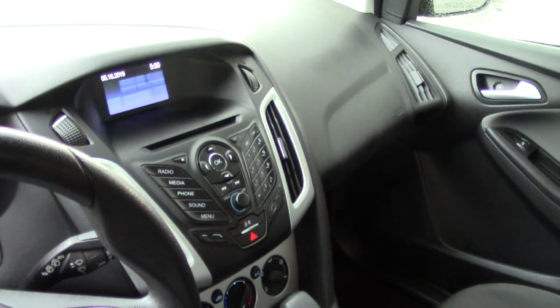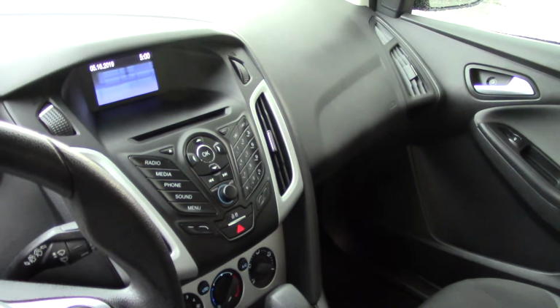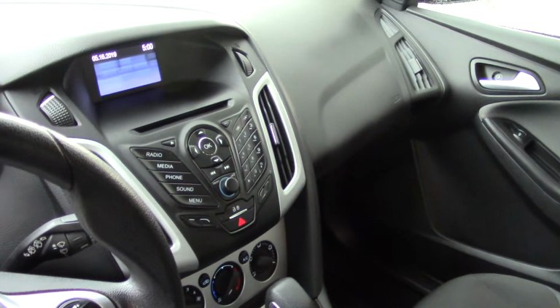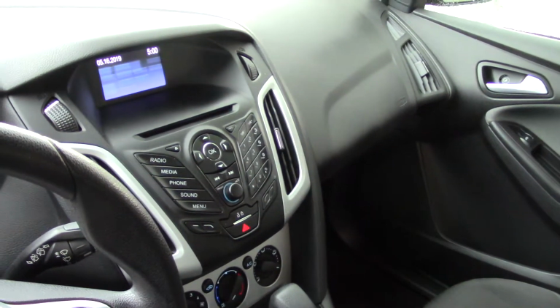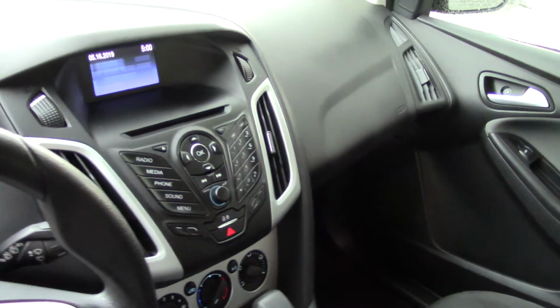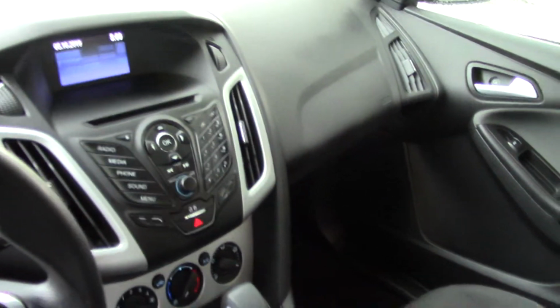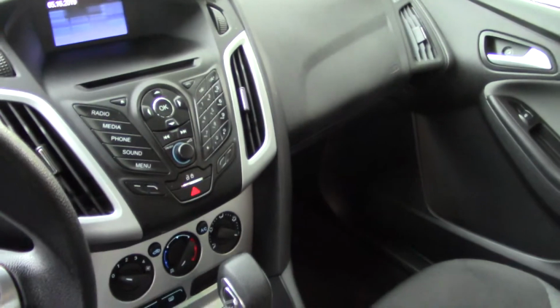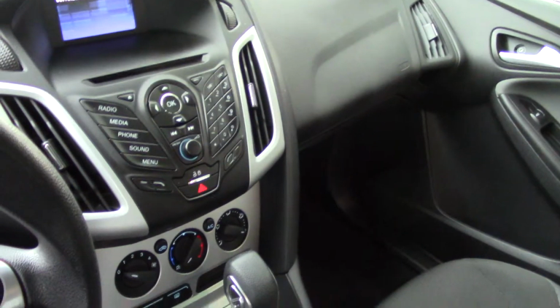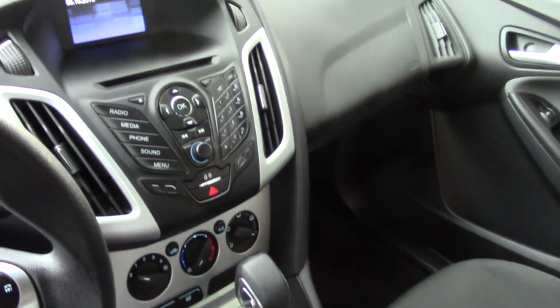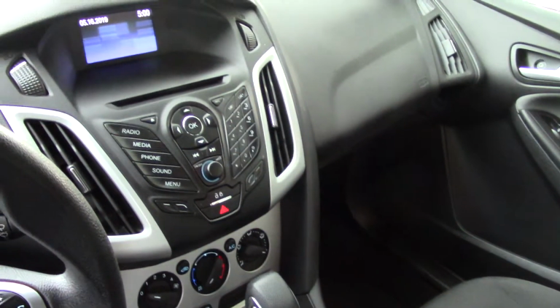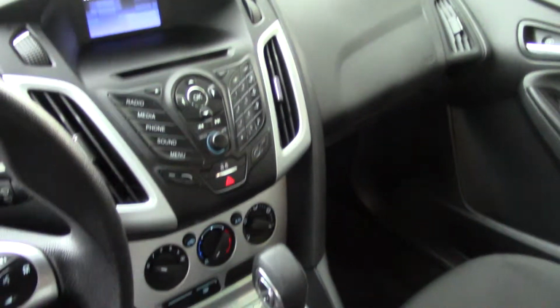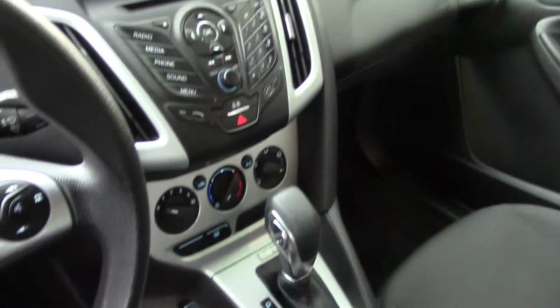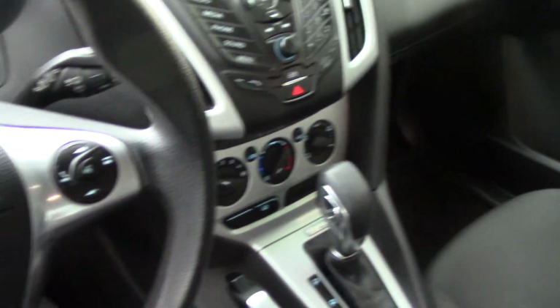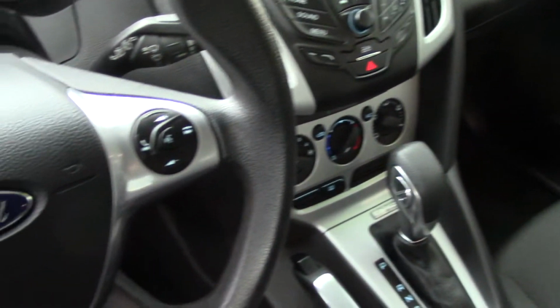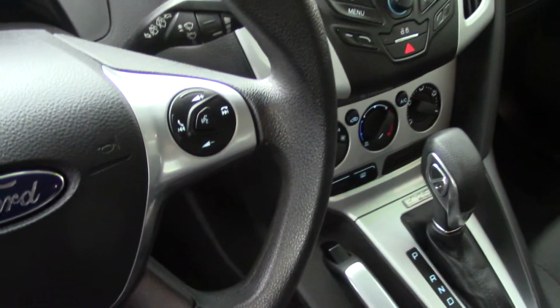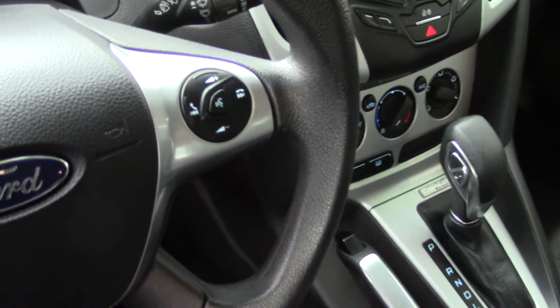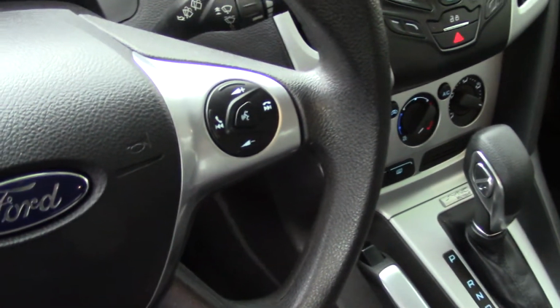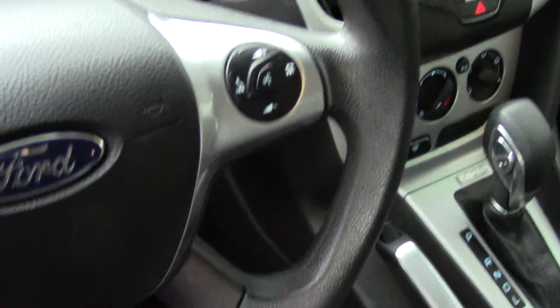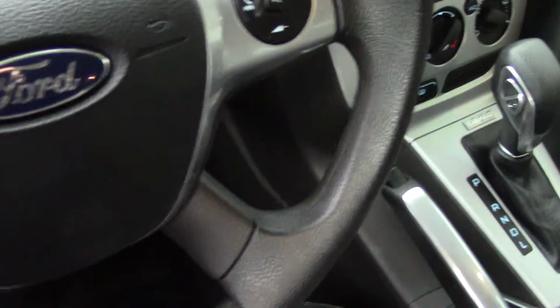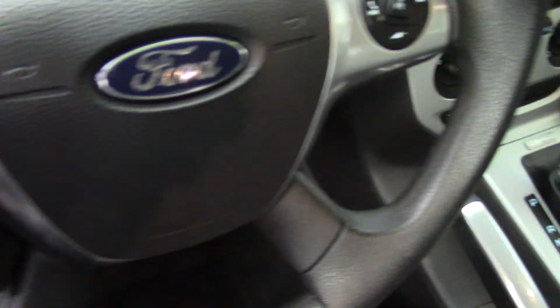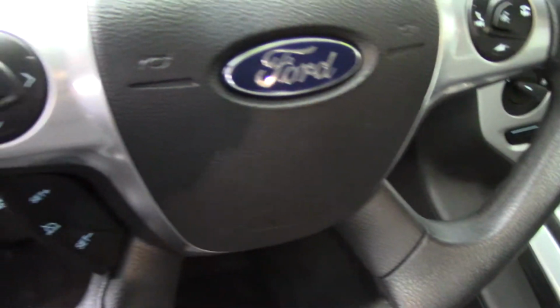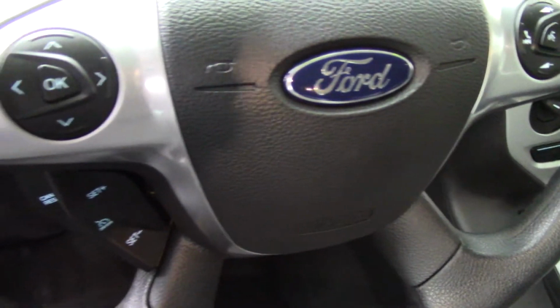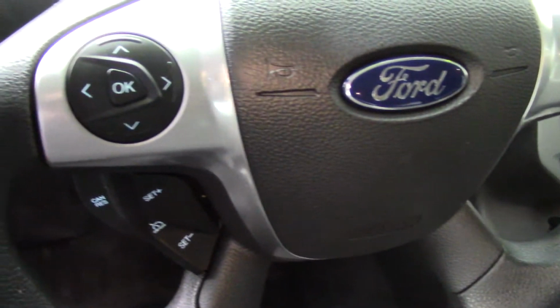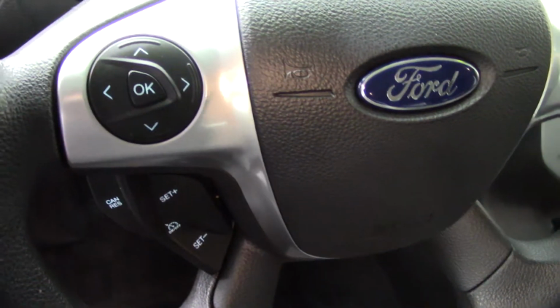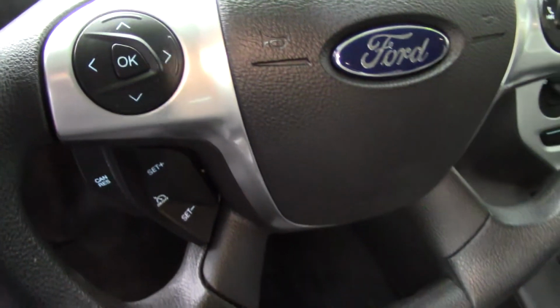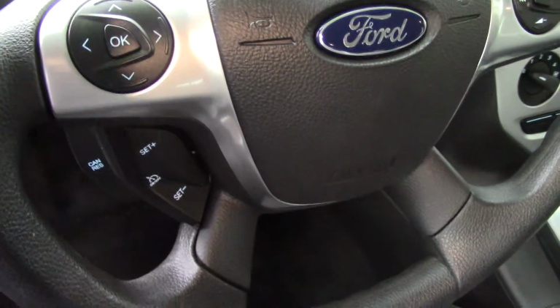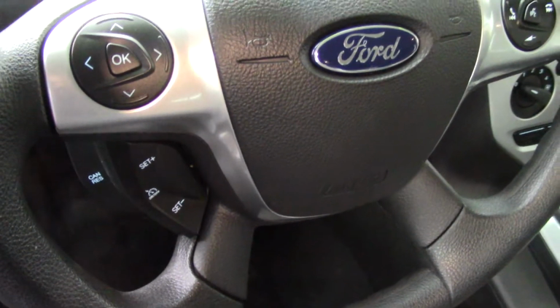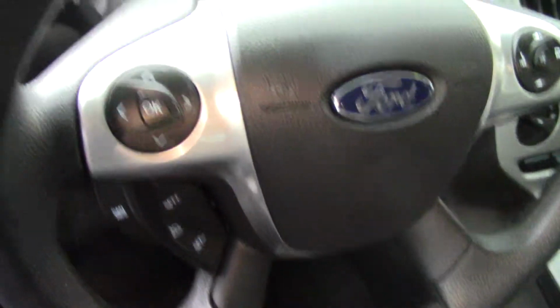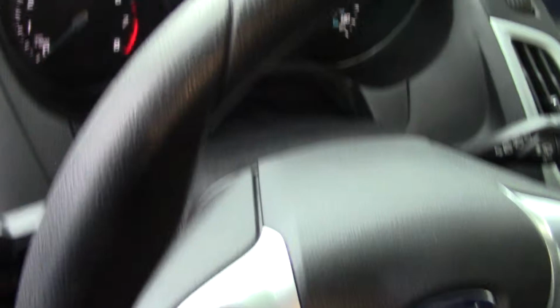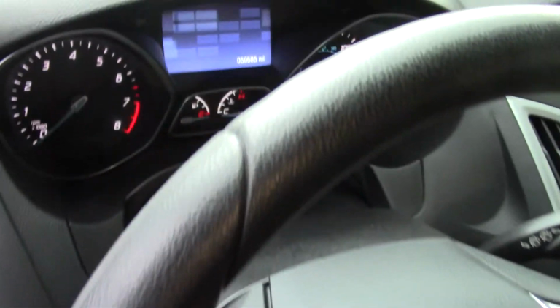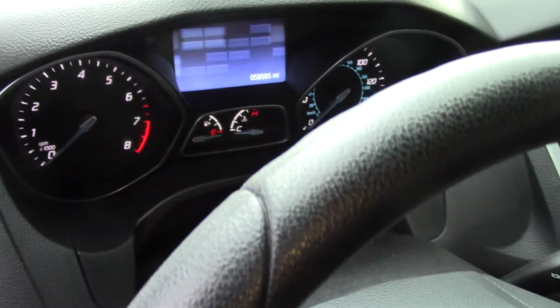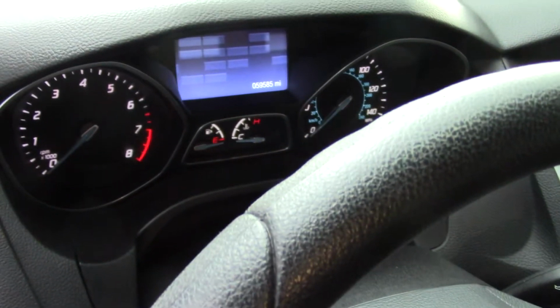You have lots of storage, keyless entry, and steering wheel controls for your audio system, along with cruise control and different things you can play with there. You also have air conditioning with air filtration, which is great — it takes all the stuff out of the air.